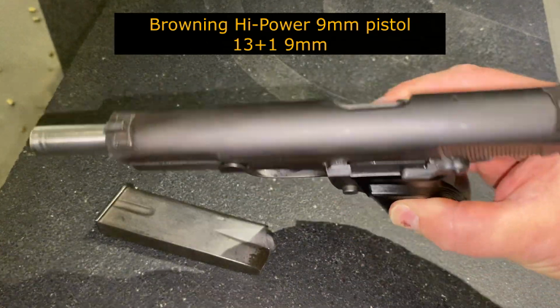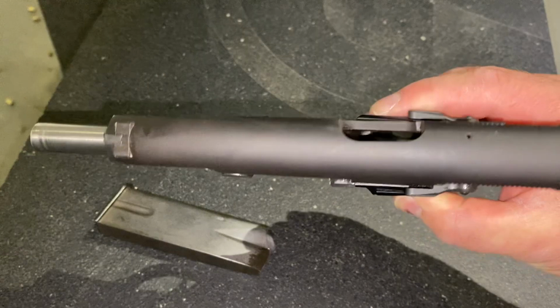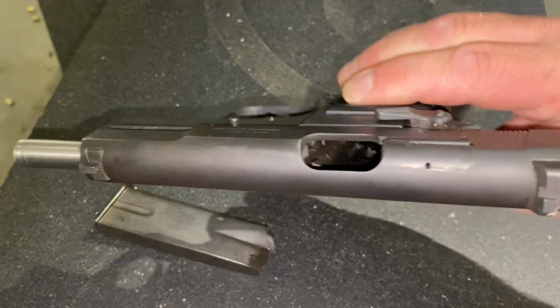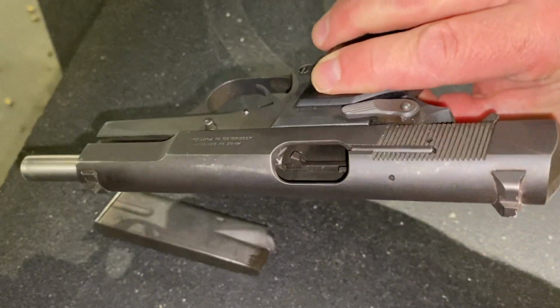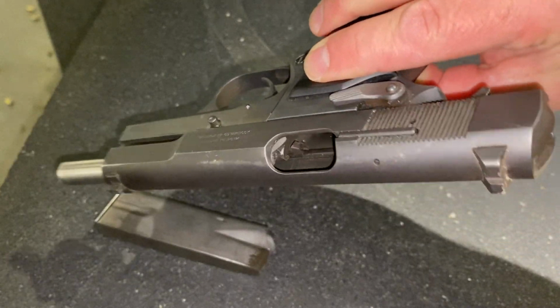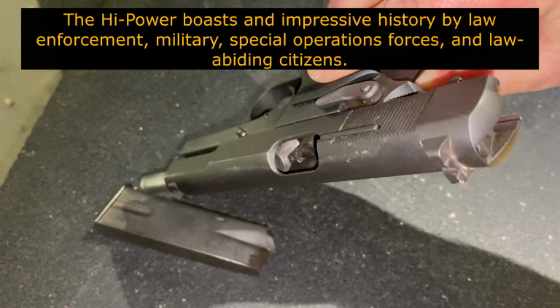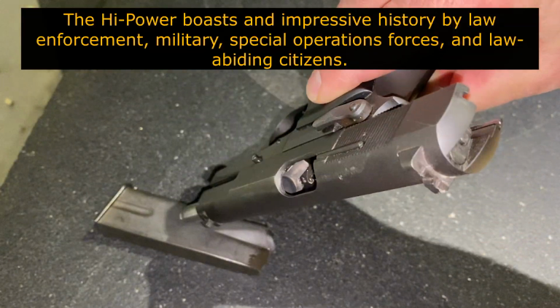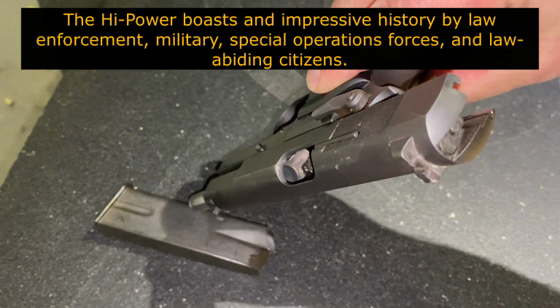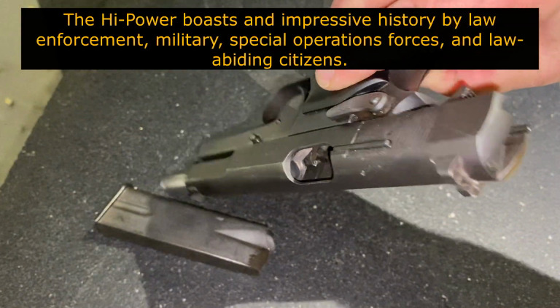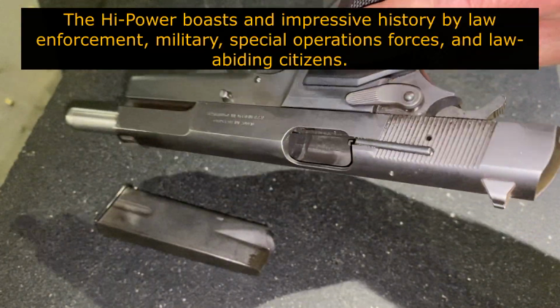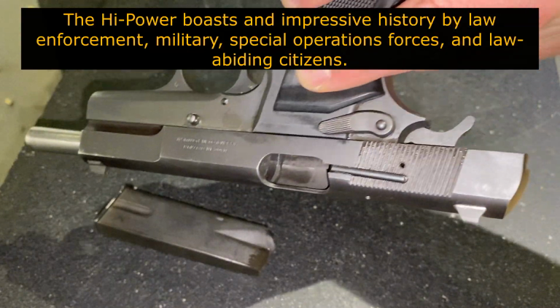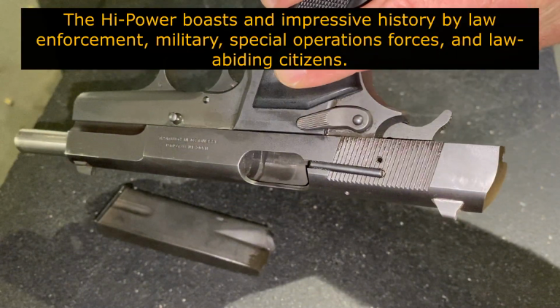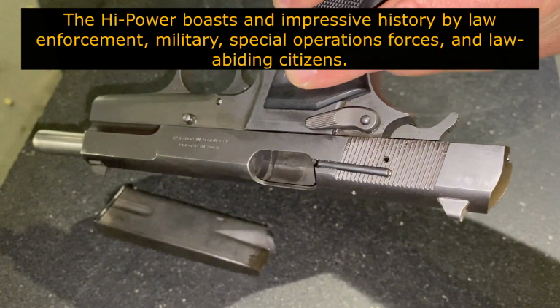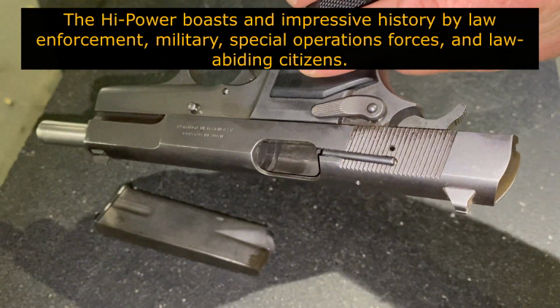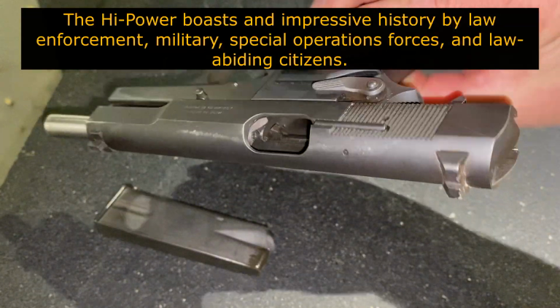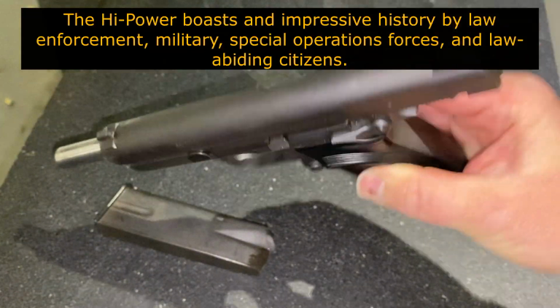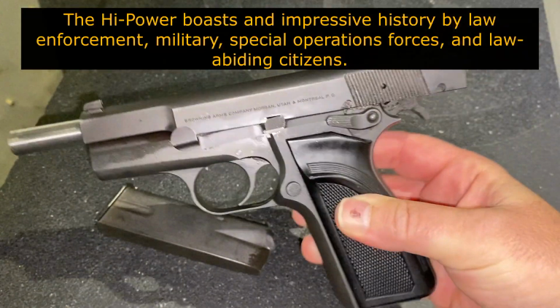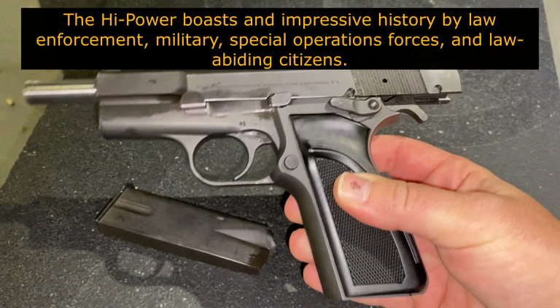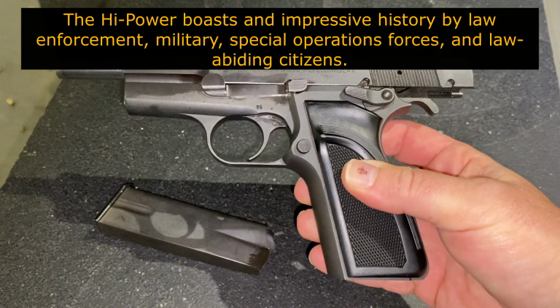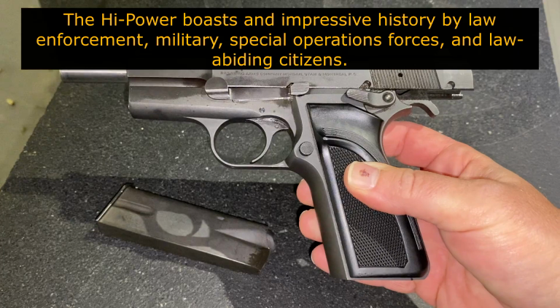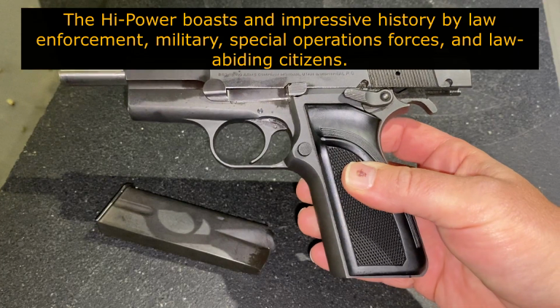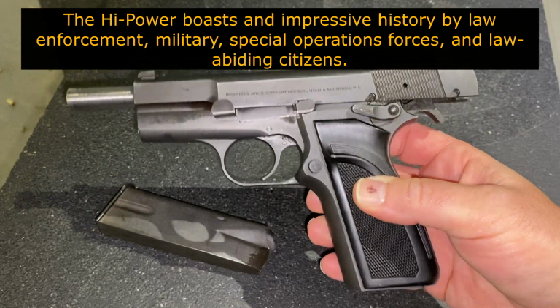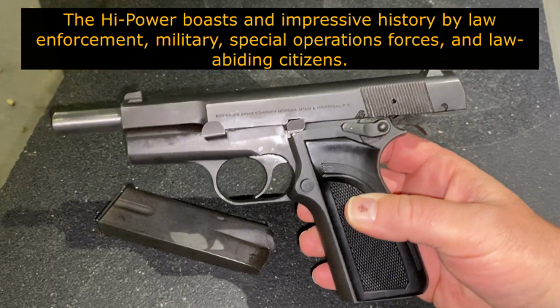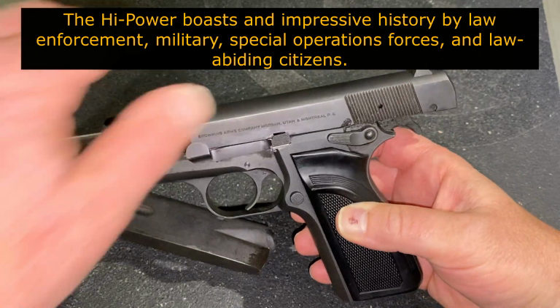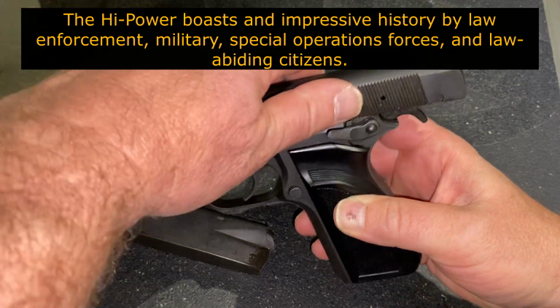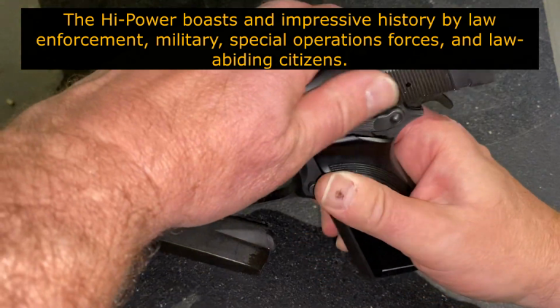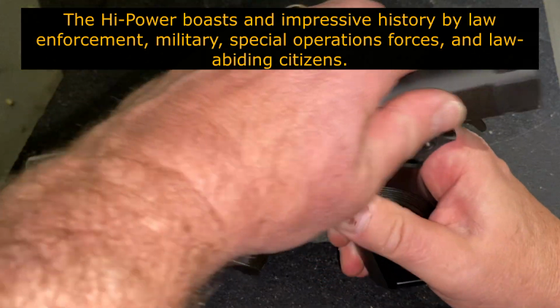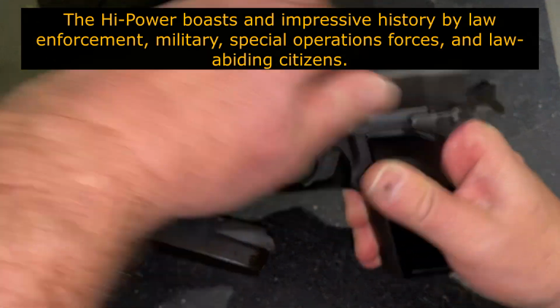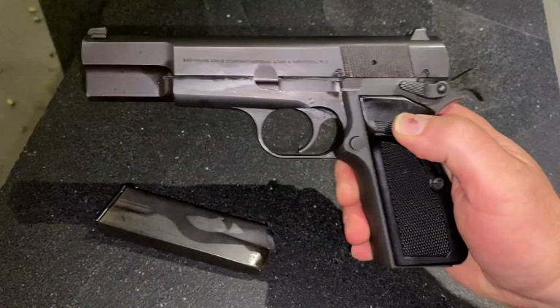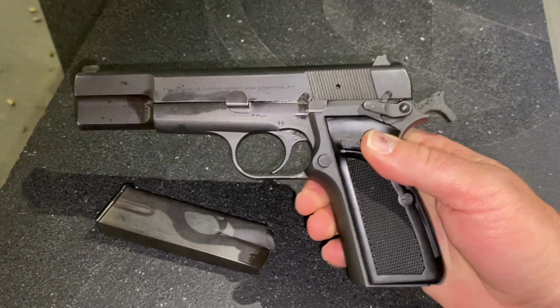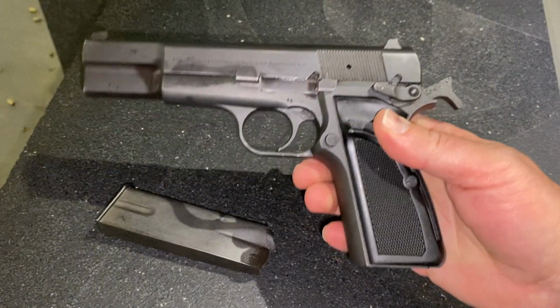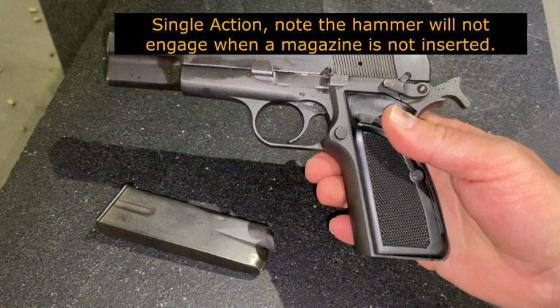This was John Browning's last design. He died while engineering this in Belgium, but it does have a storied history and a storied career, and people really speak about this gun in reverence.